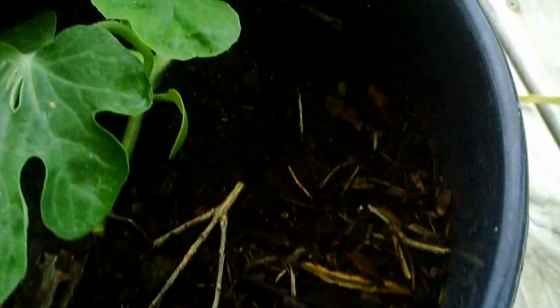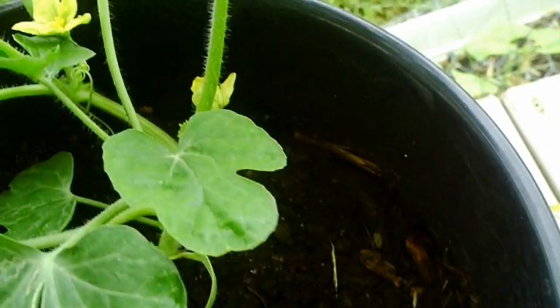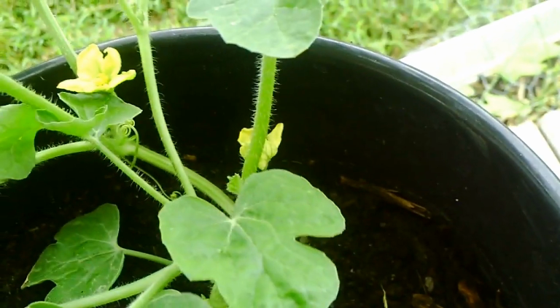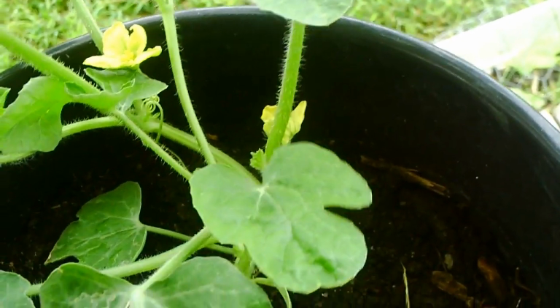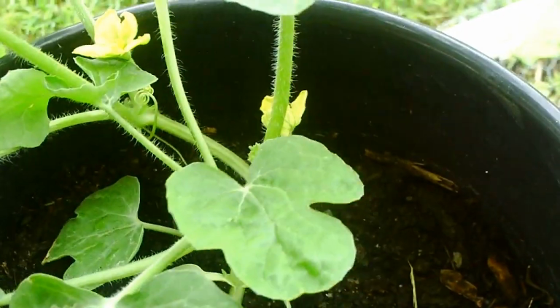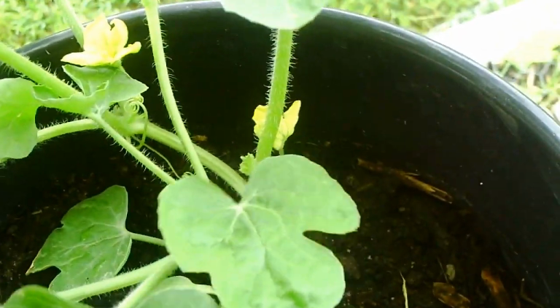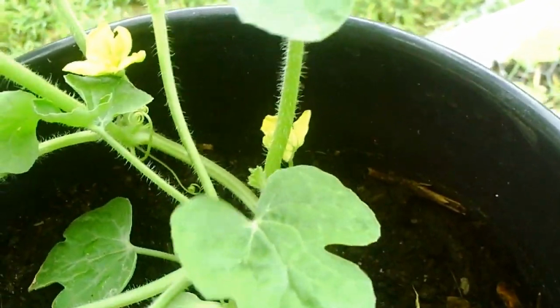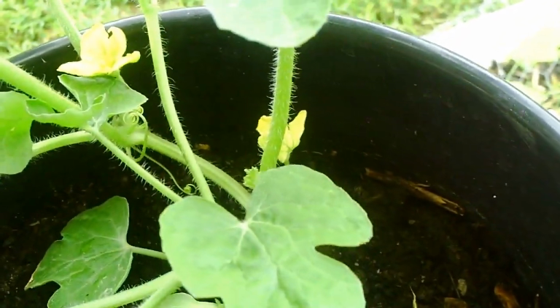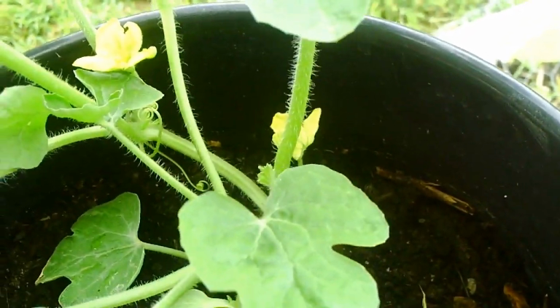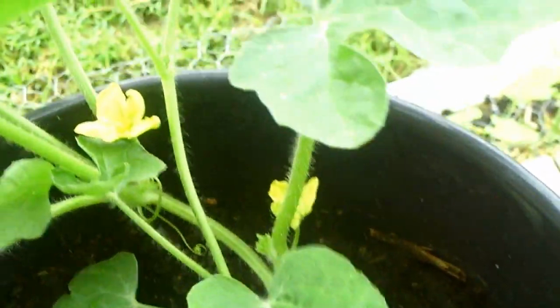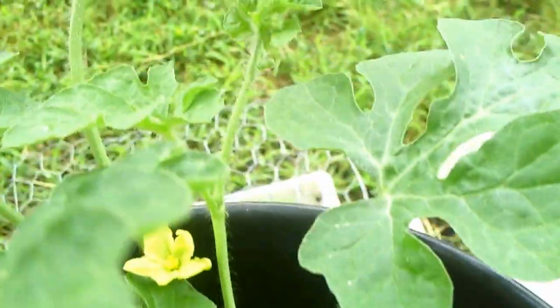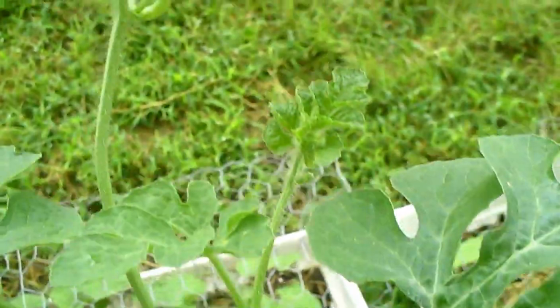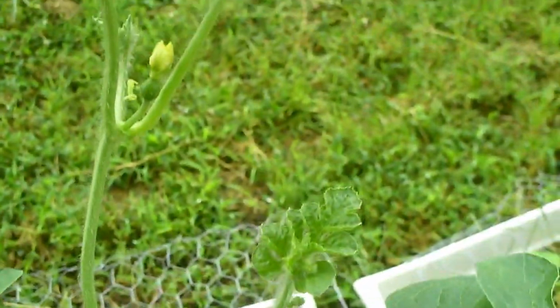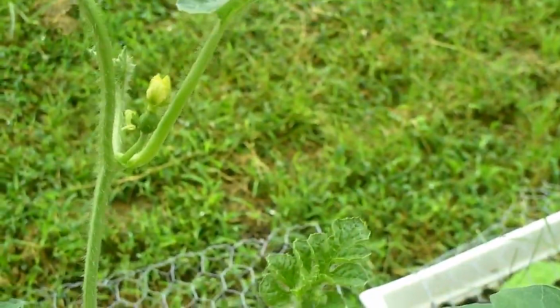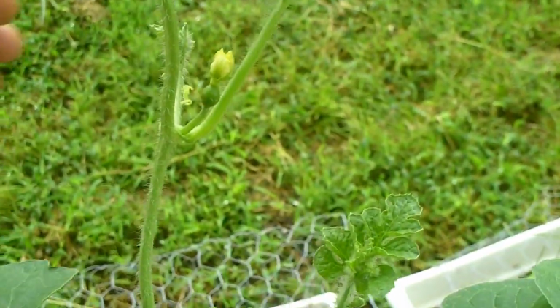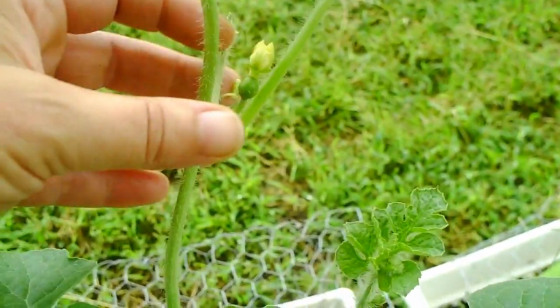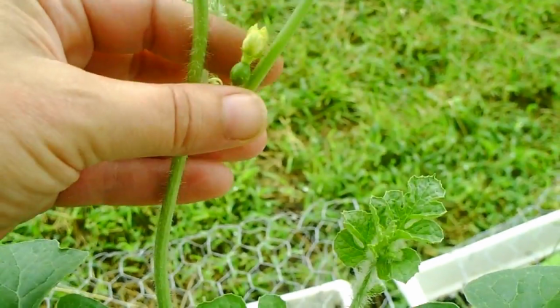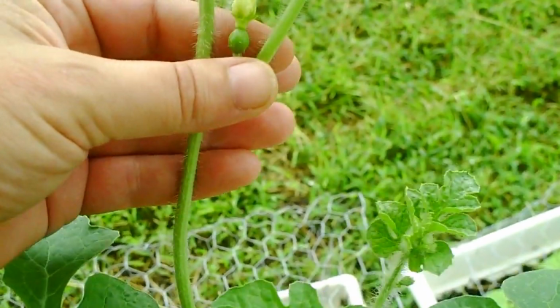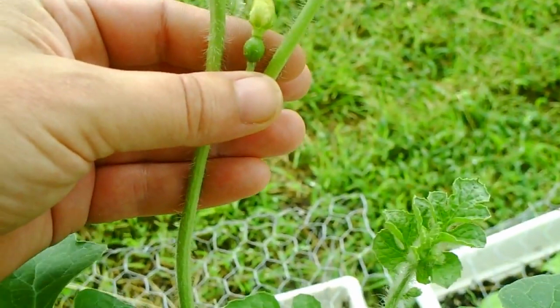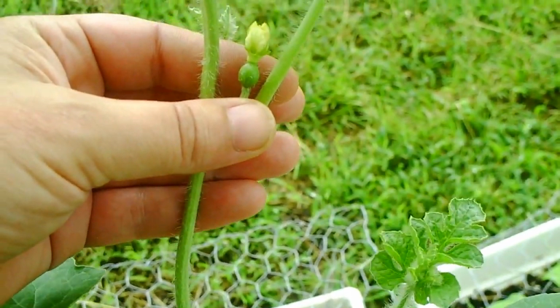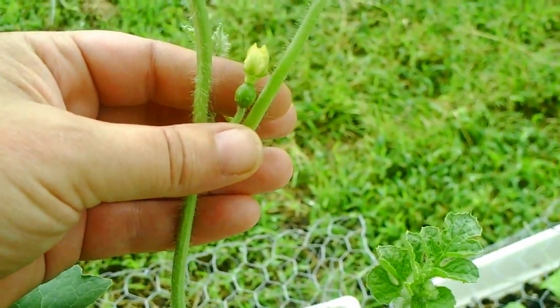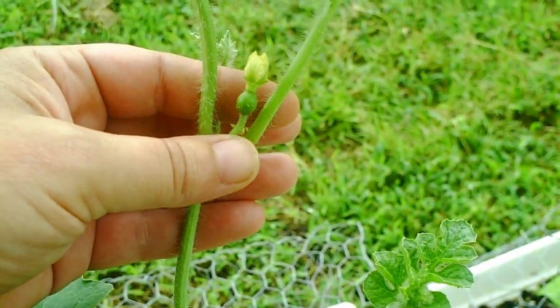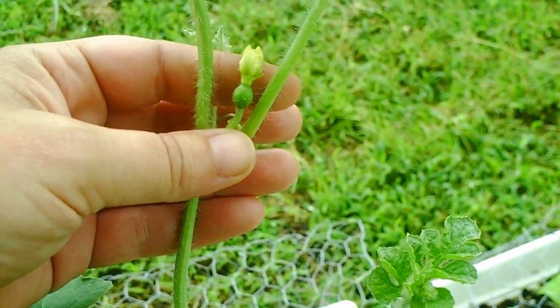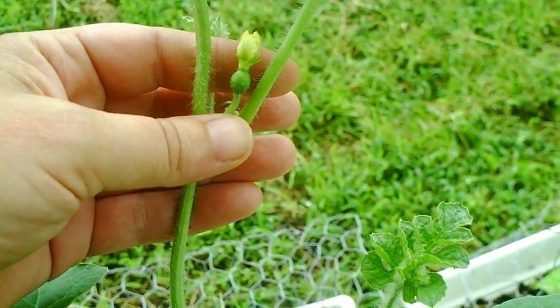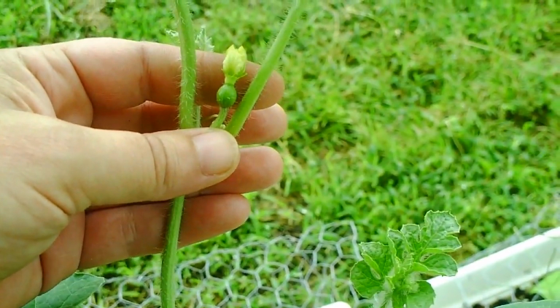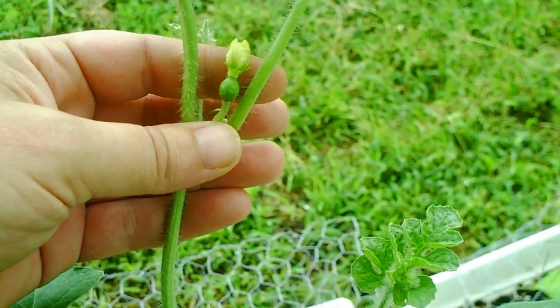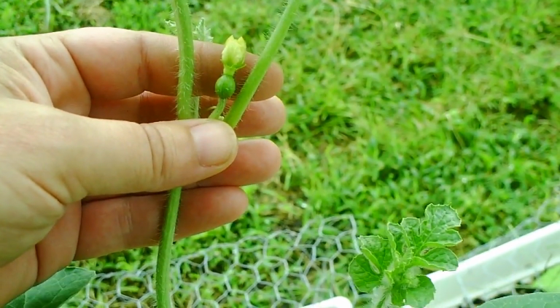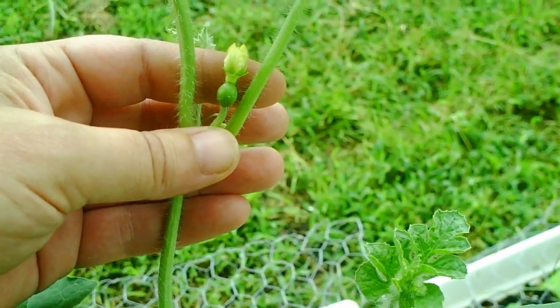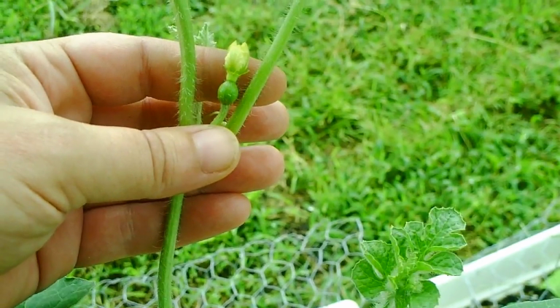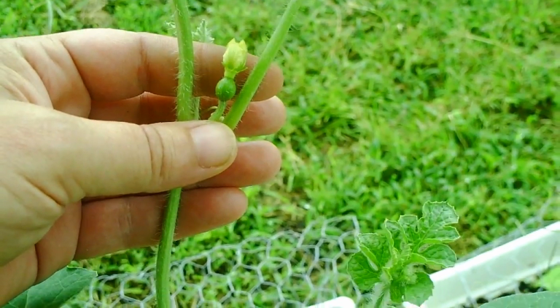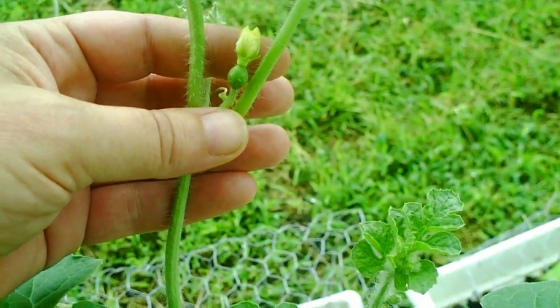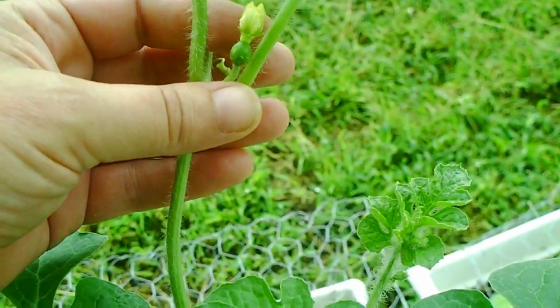It won't be long before you start to see blossoms. These are male blossoms. This is a female blossom — see the little watermelon underneath the flower? The males don't have that. It's just a flower on a stem.